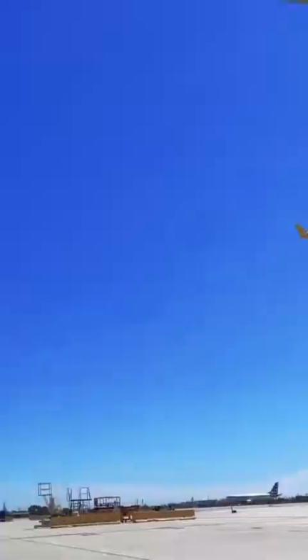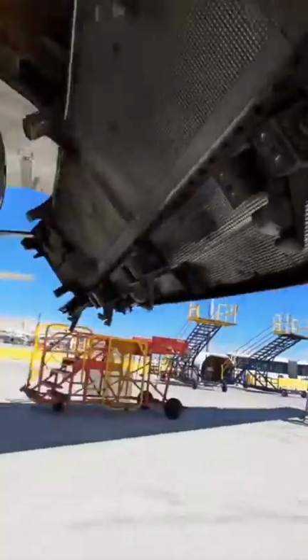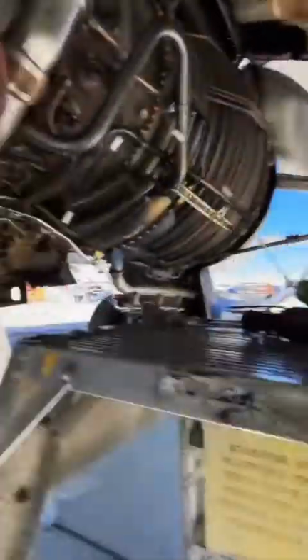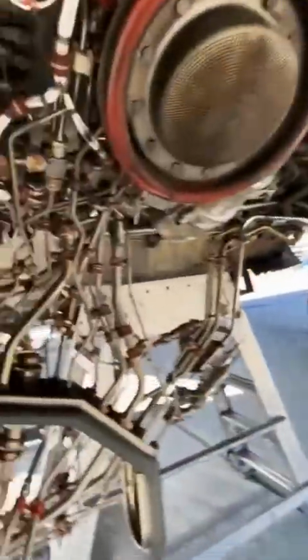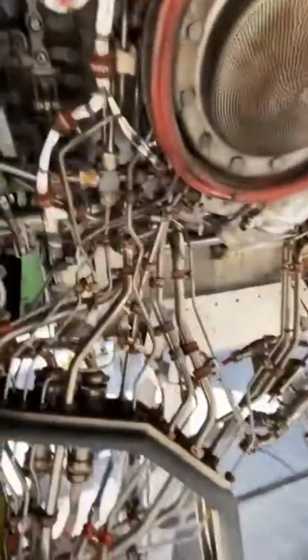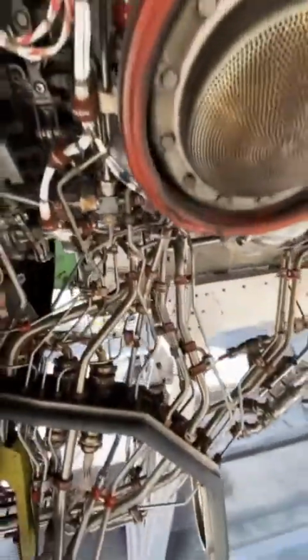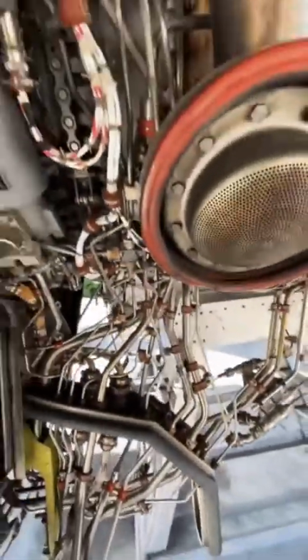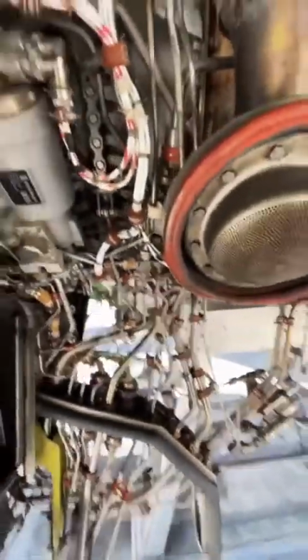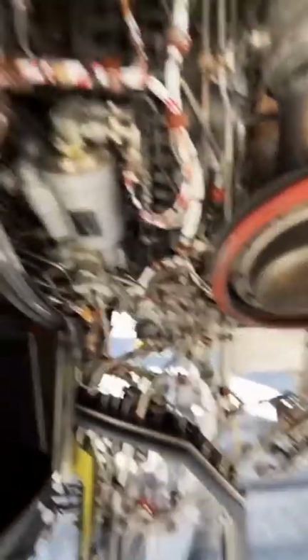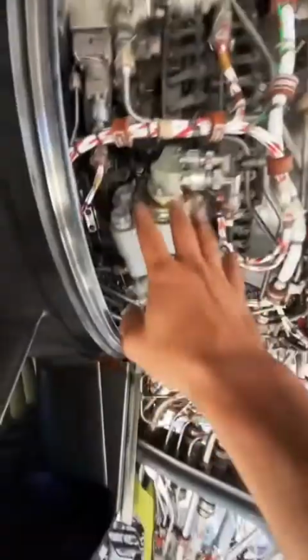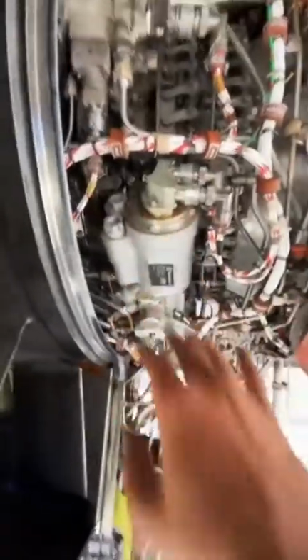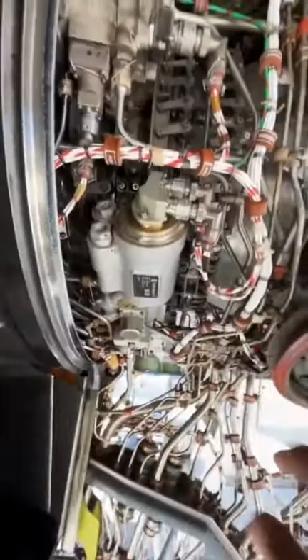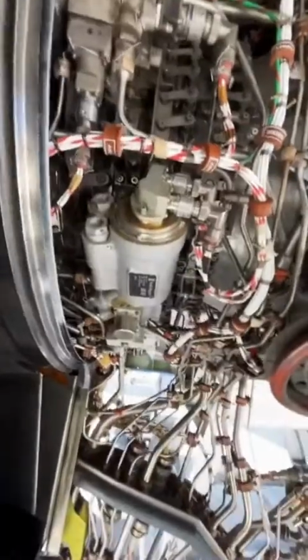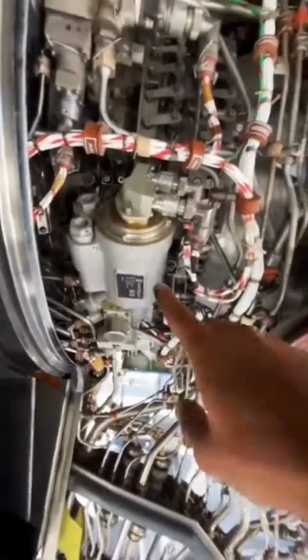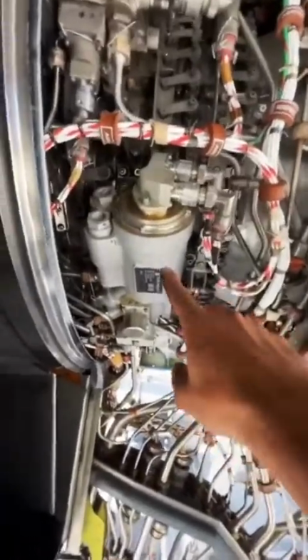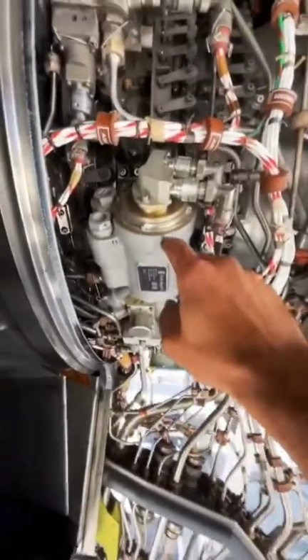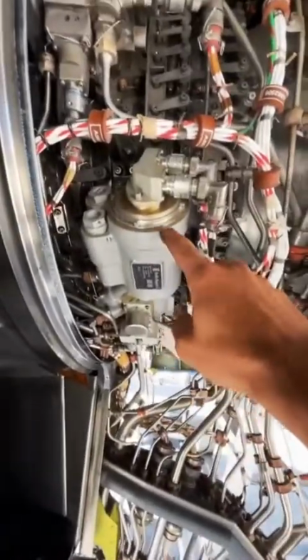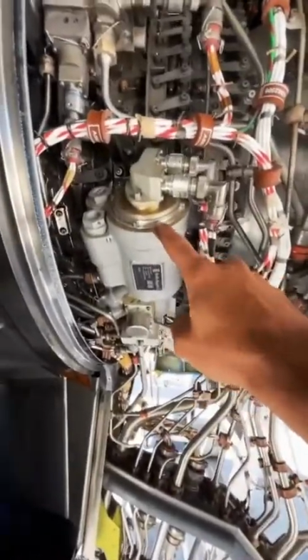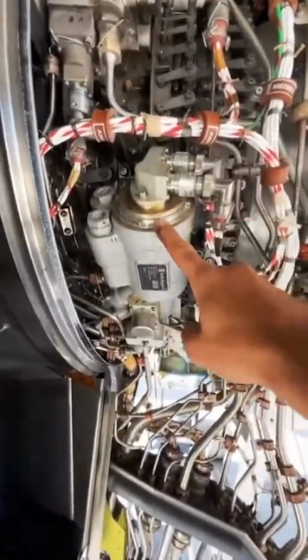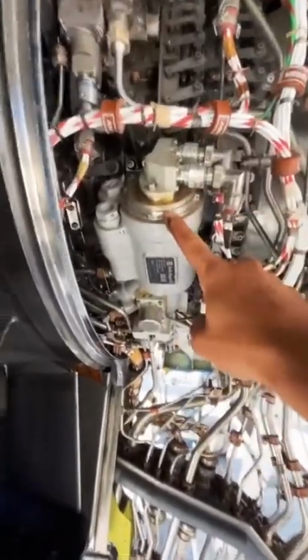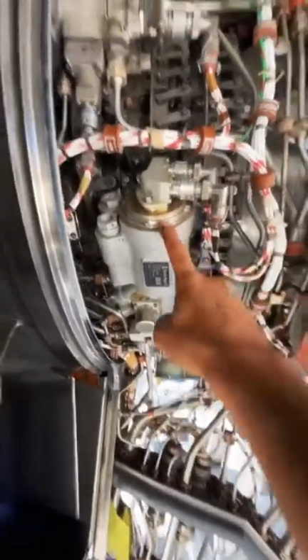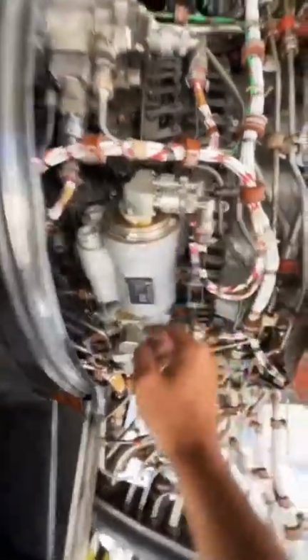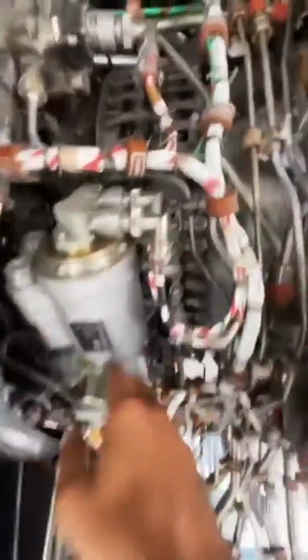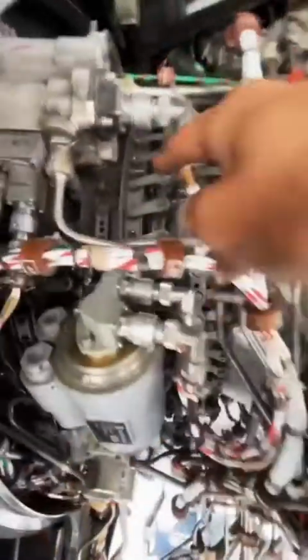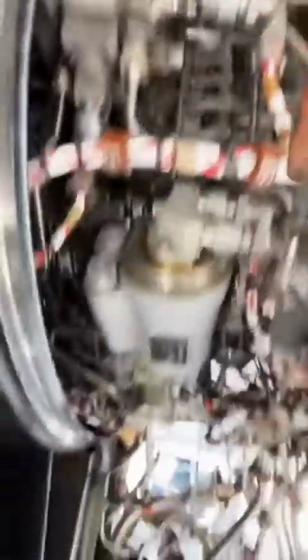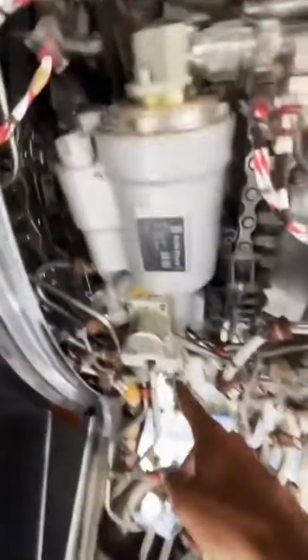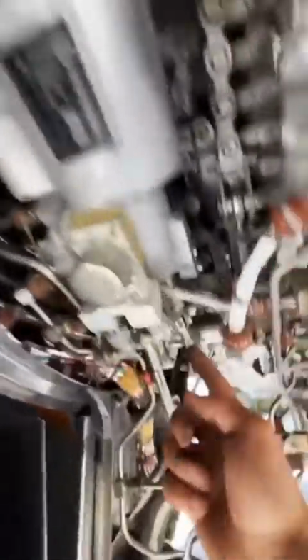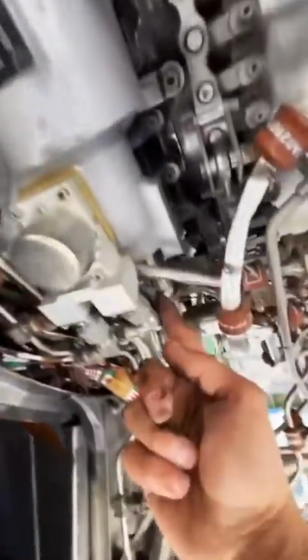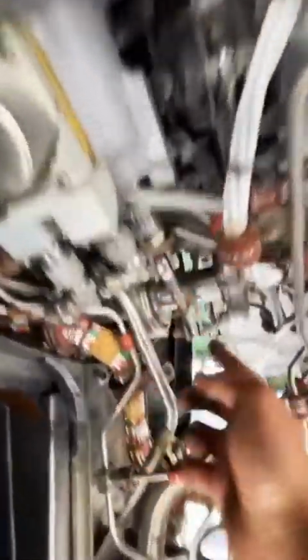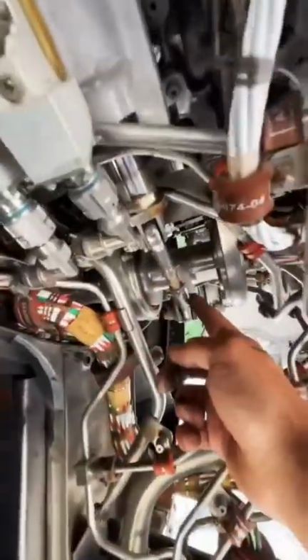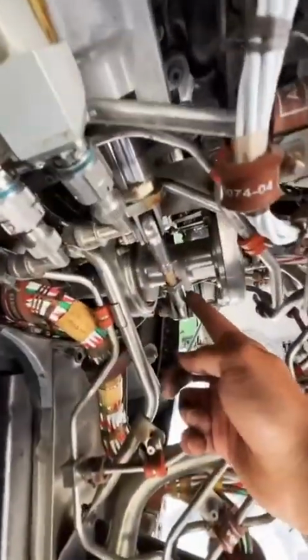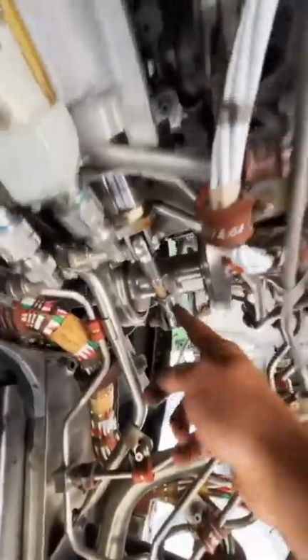That actuator is interlinked with a ring that surrounds the engine and moves little vanes in order to get proper compressor airflow and to prevent any kind of stalls.